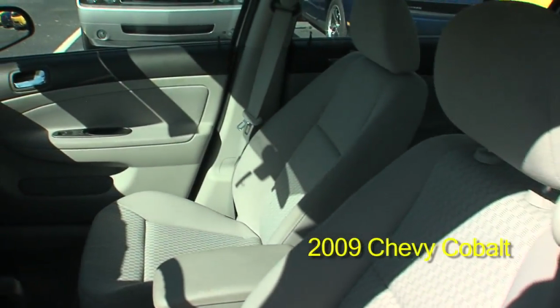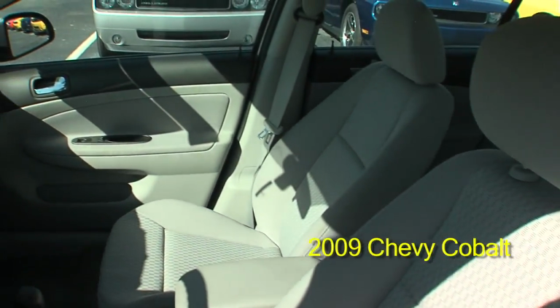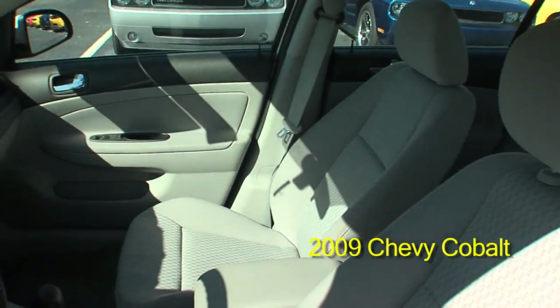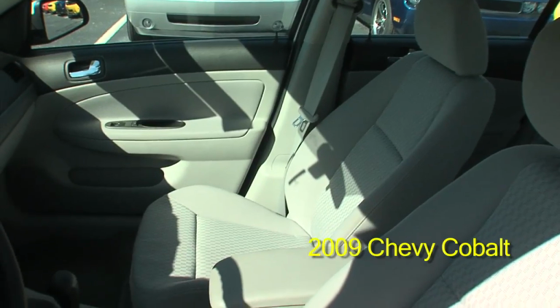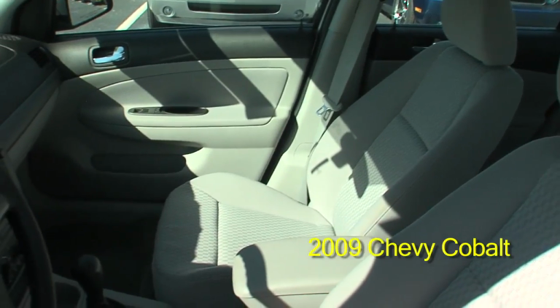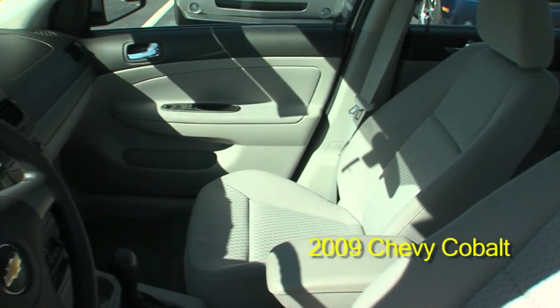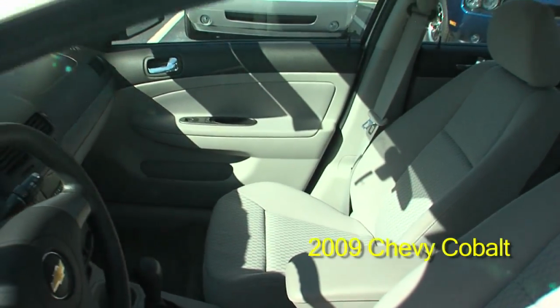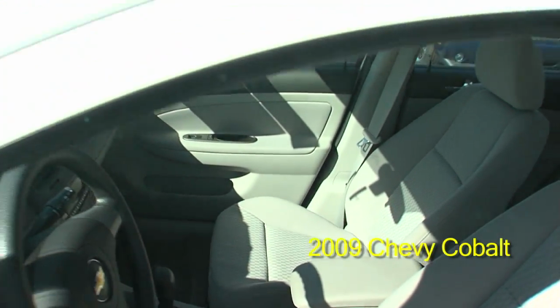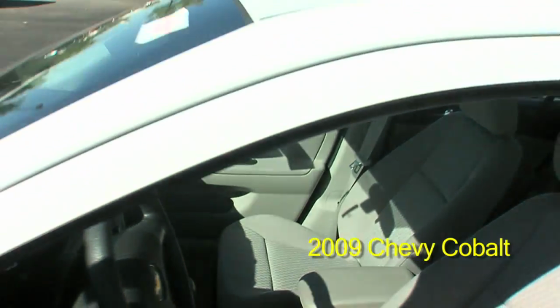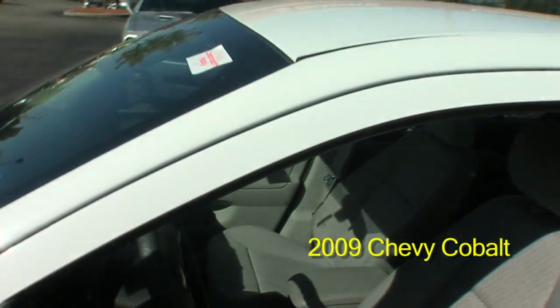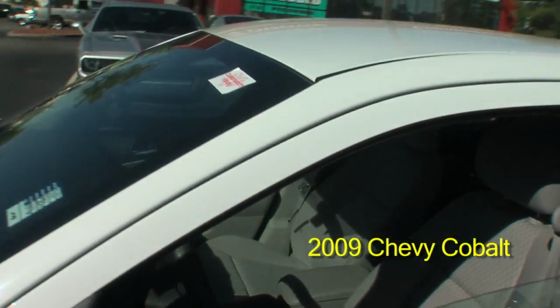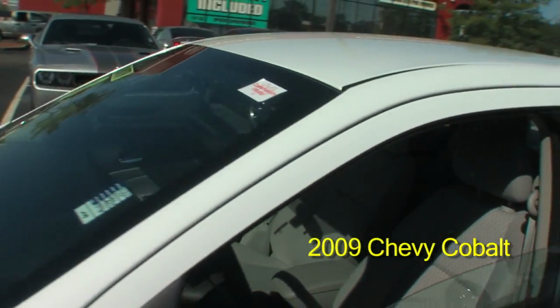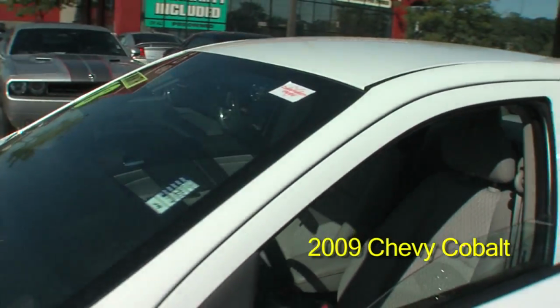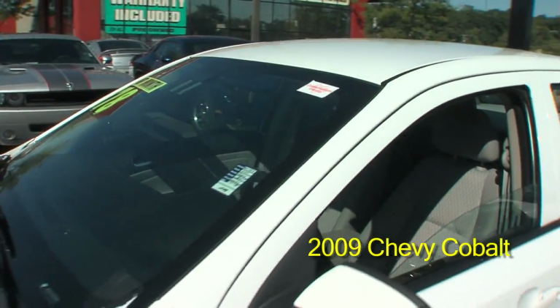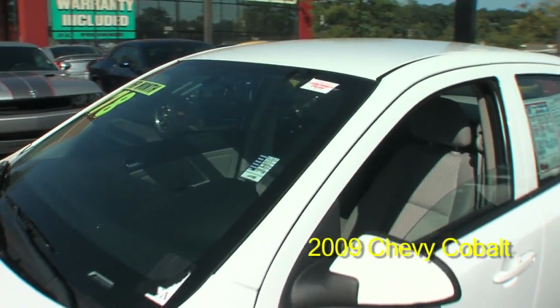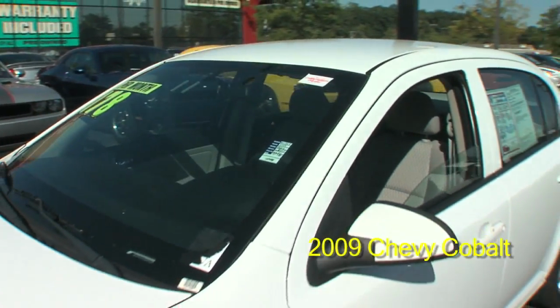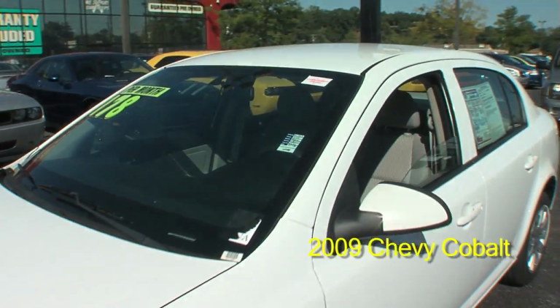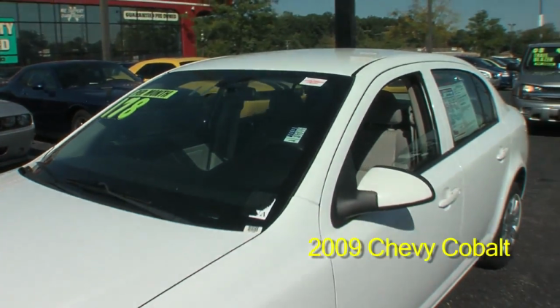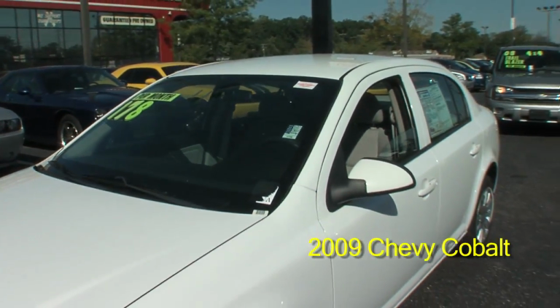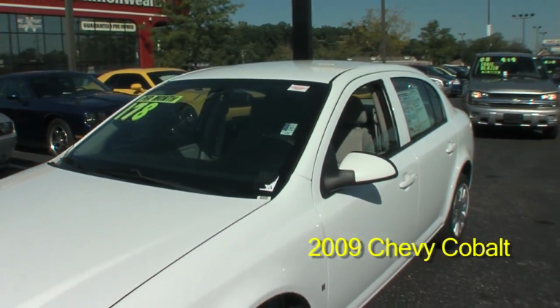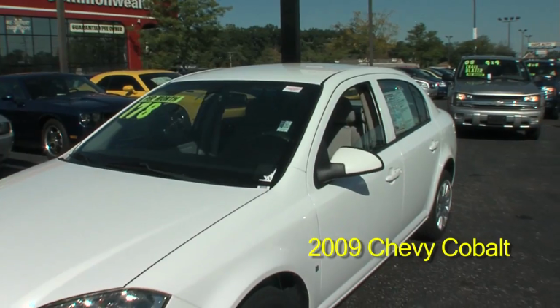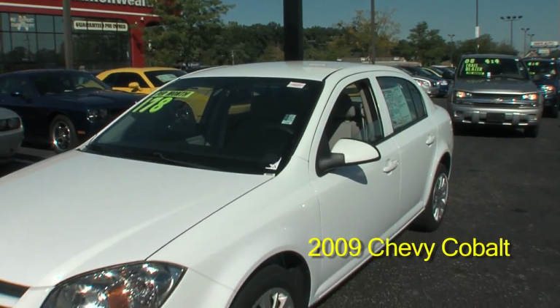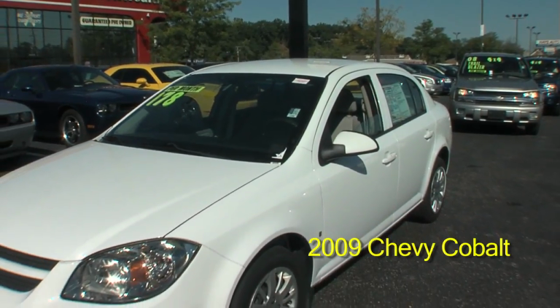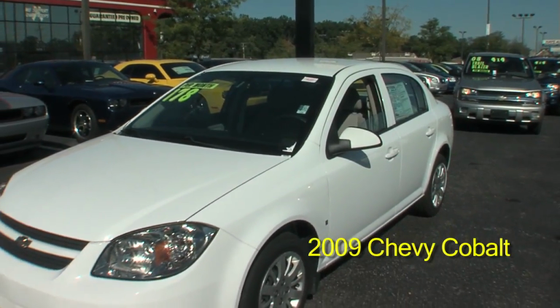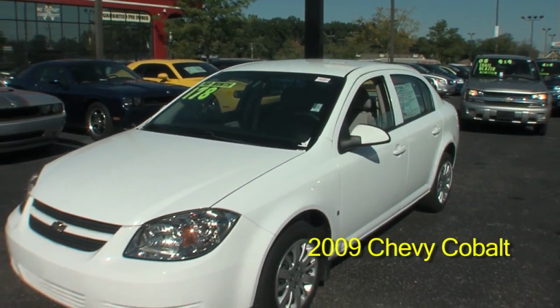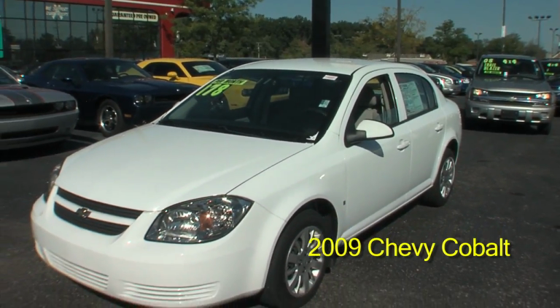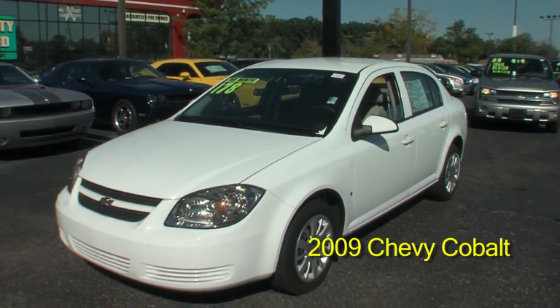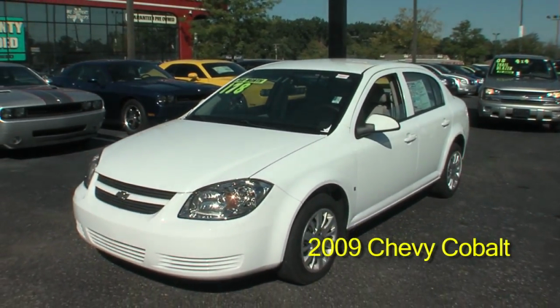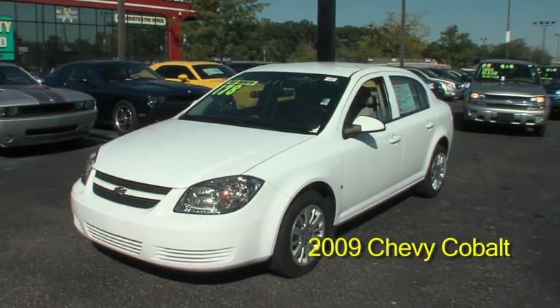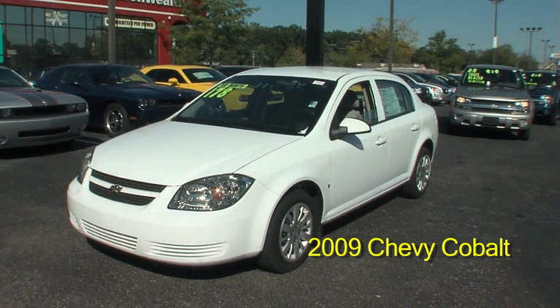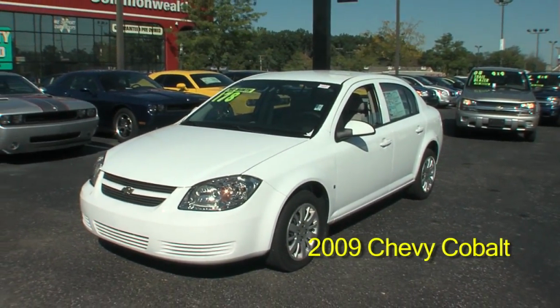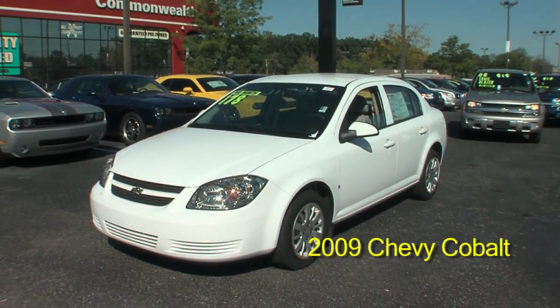CD player, AM FM radio, air conditioning, clock, trip meter, tilt steering.